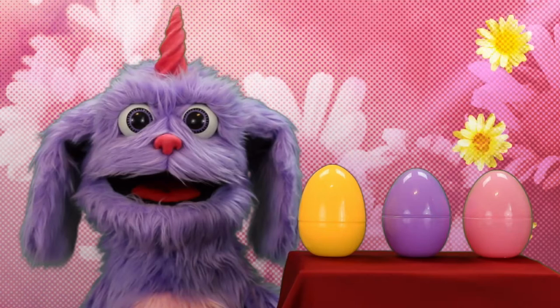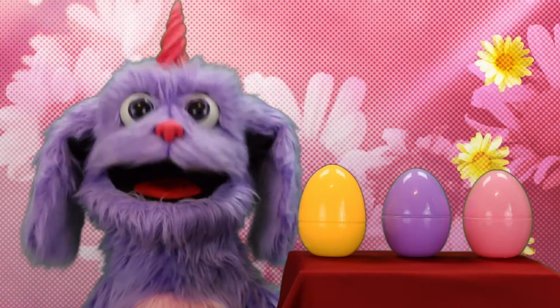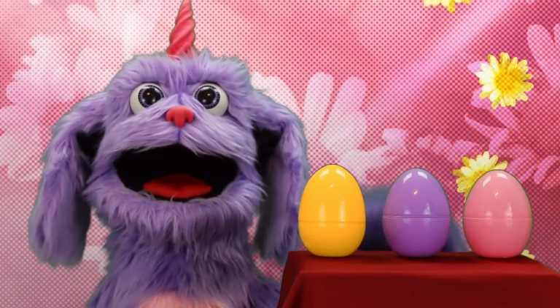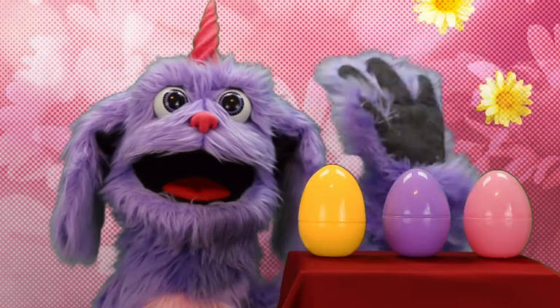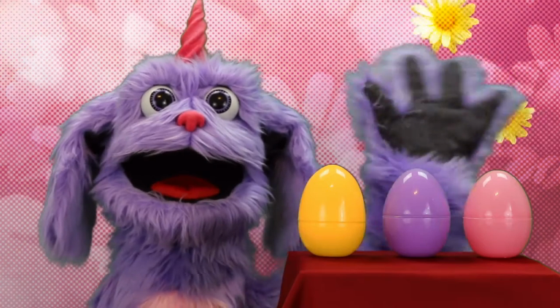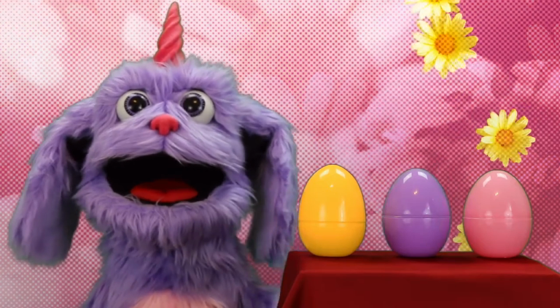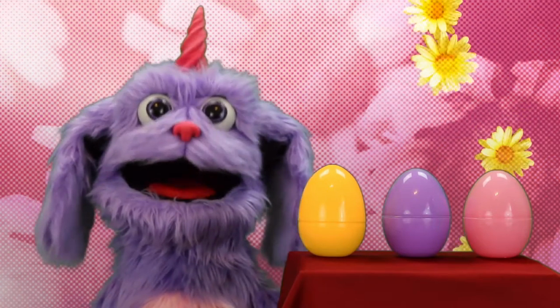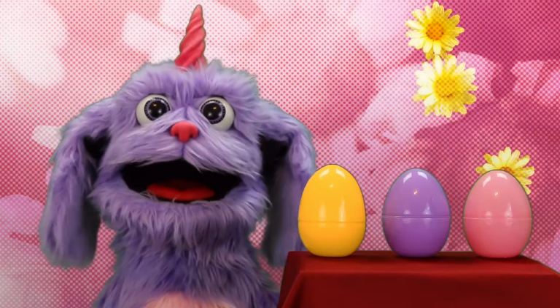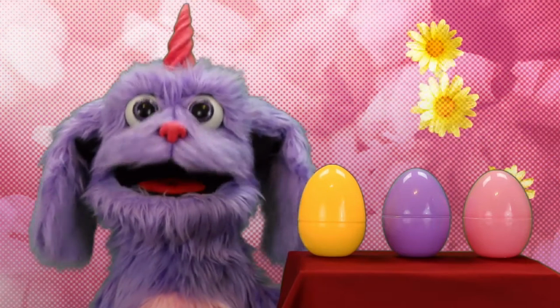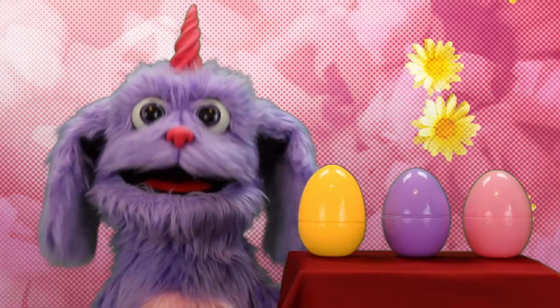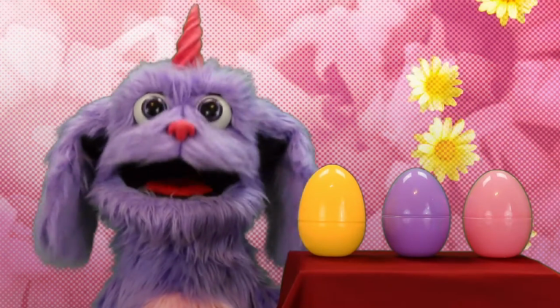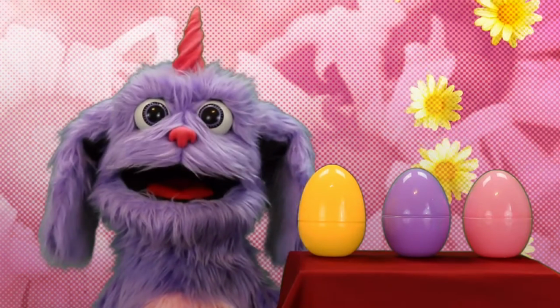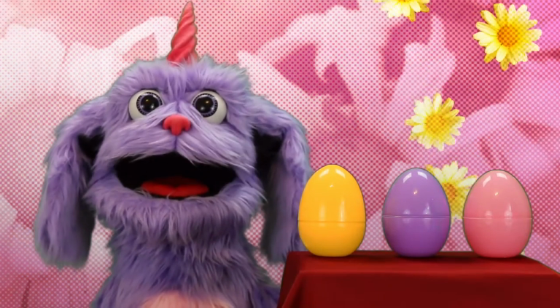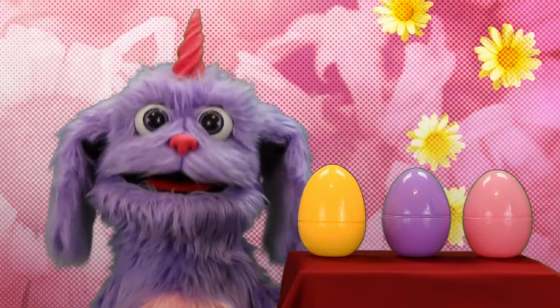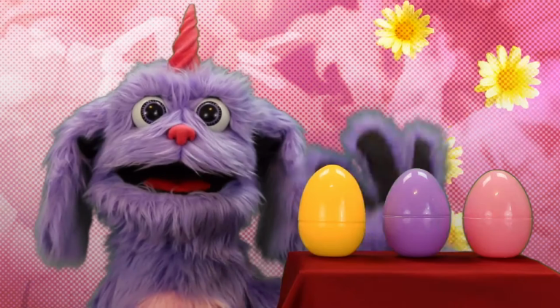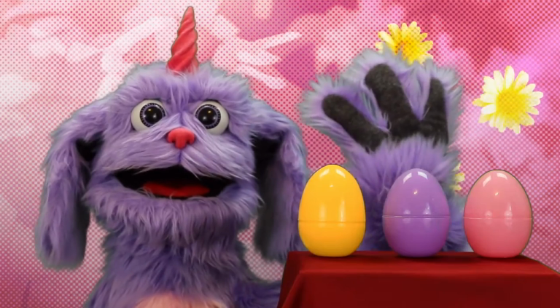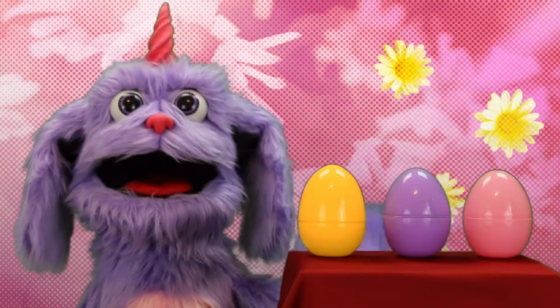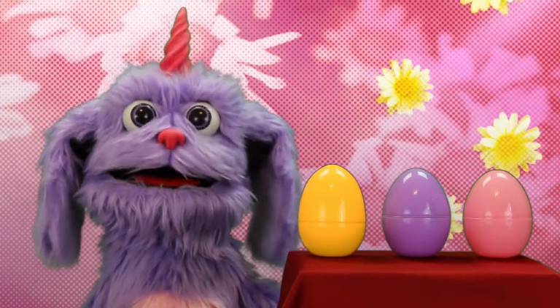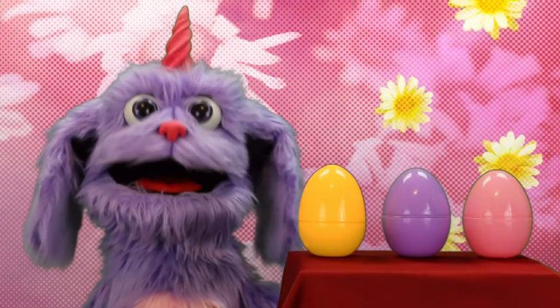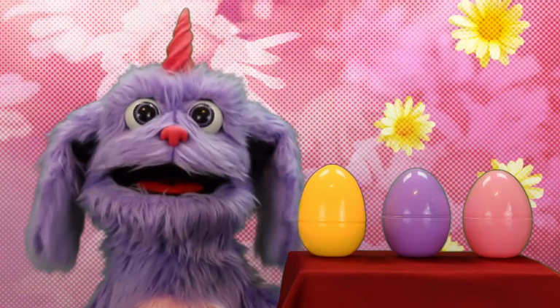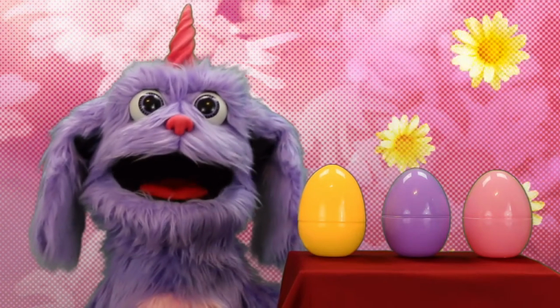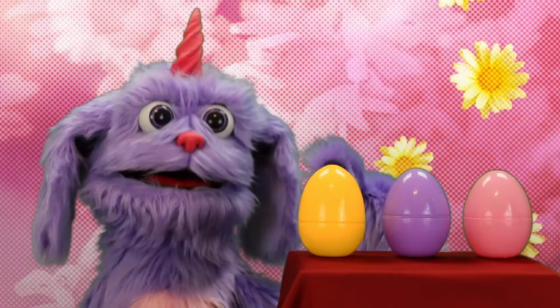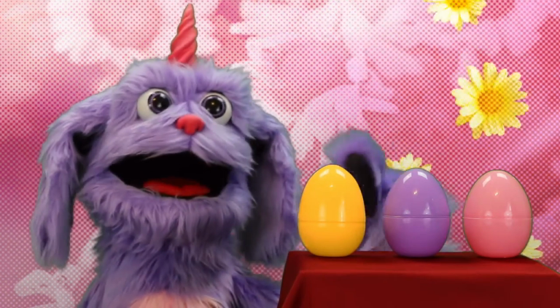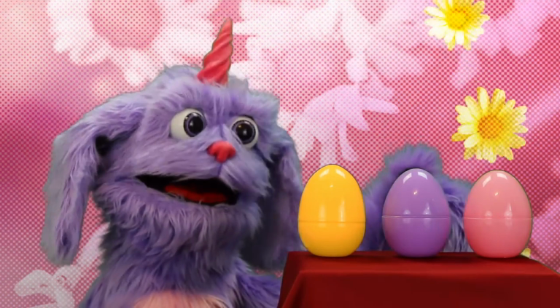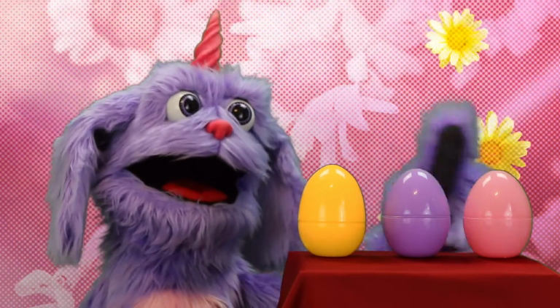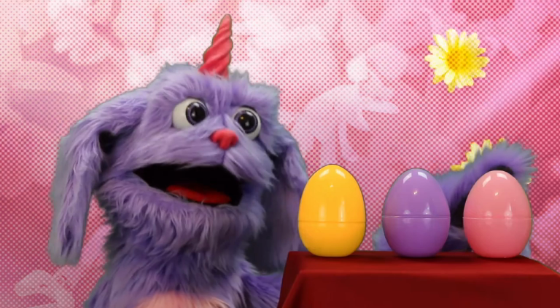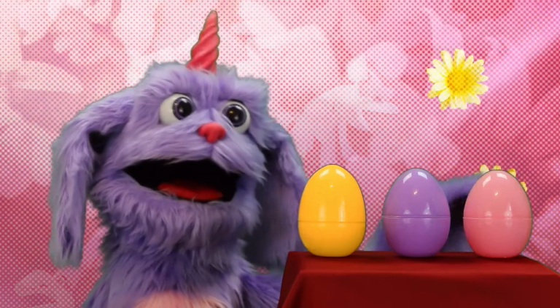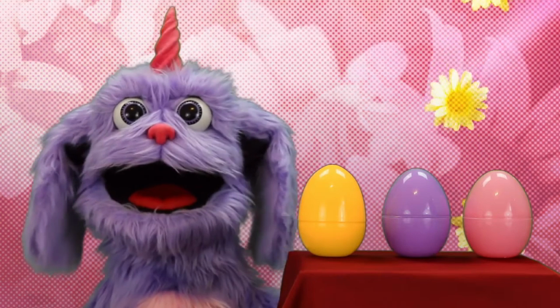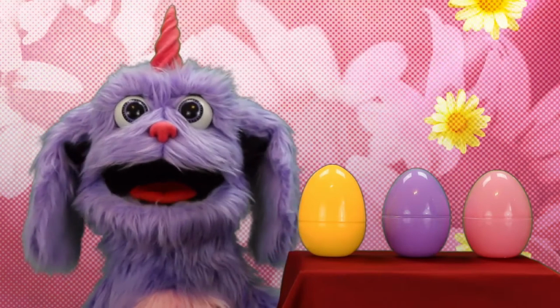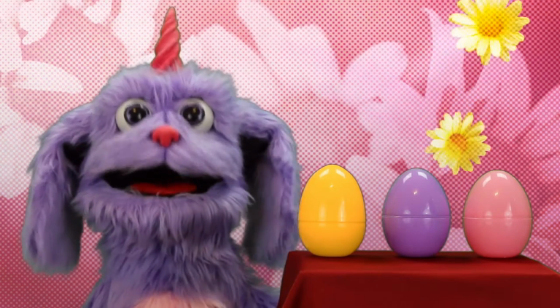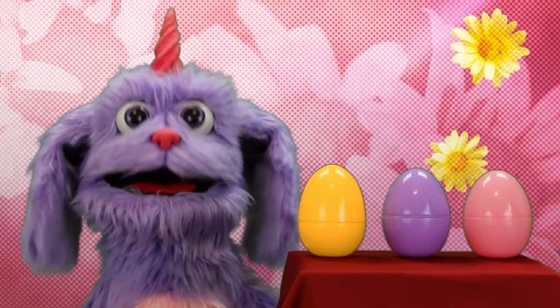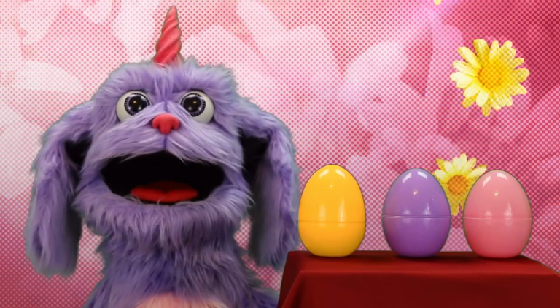Hi kids, it's me Maisie and welcome back to Puppet Frenzy. Today we have three awesome surprise eggs — yellow, purple, and pink. Which one should we look into first?